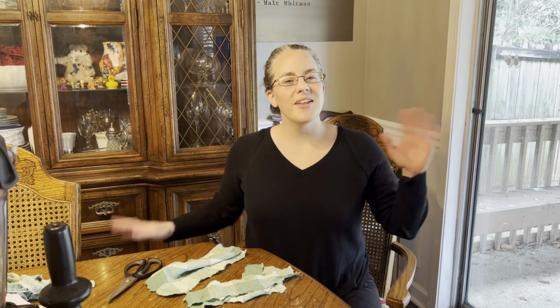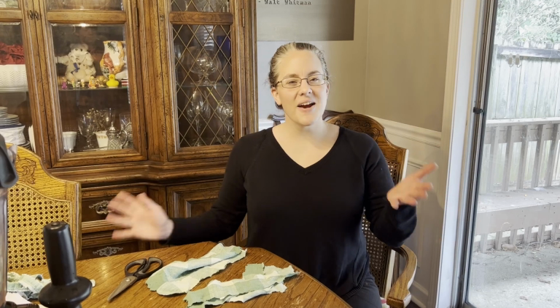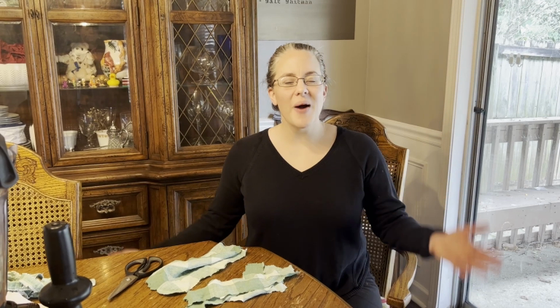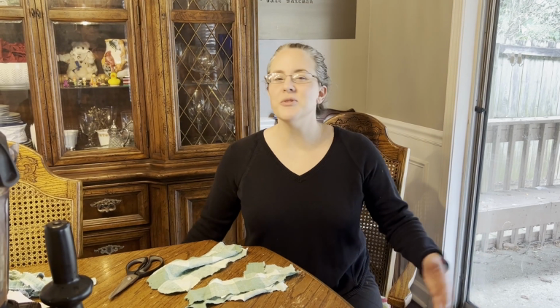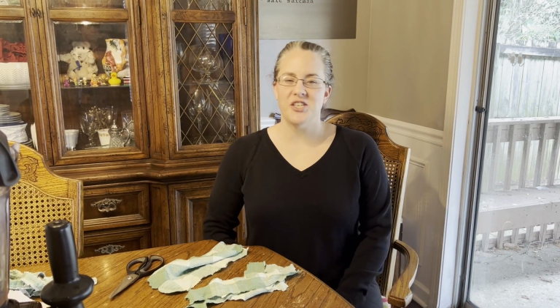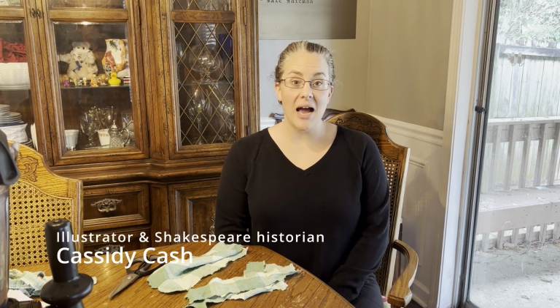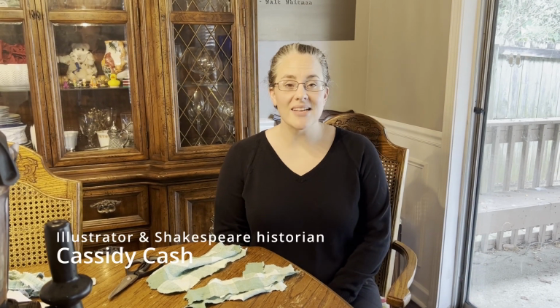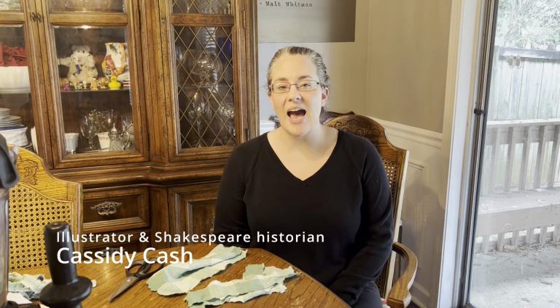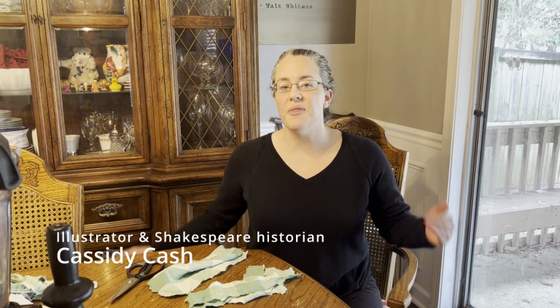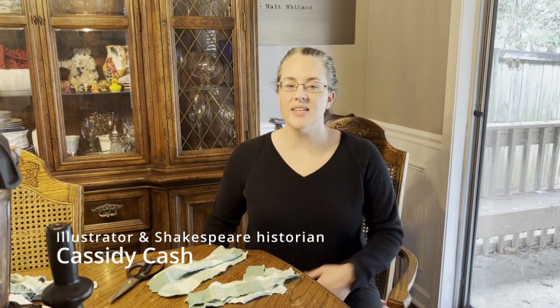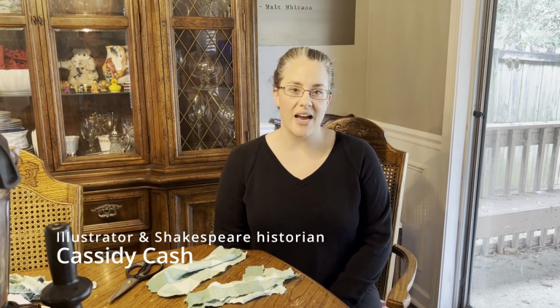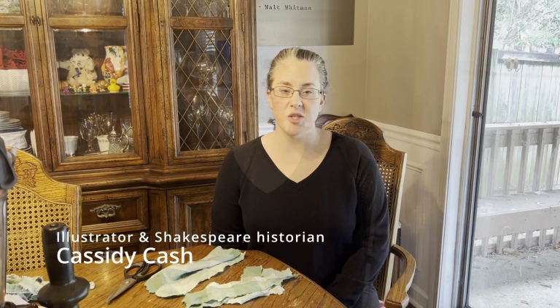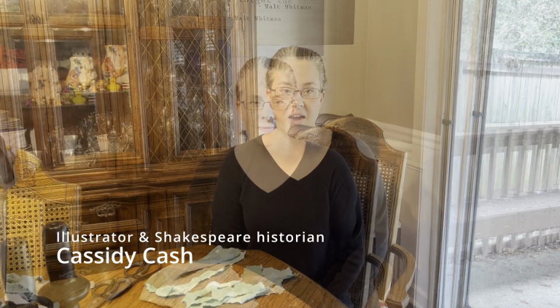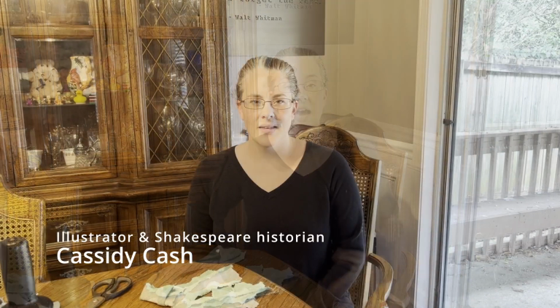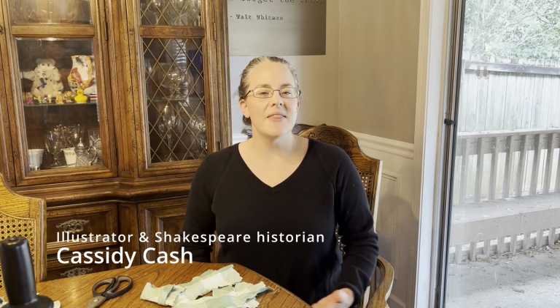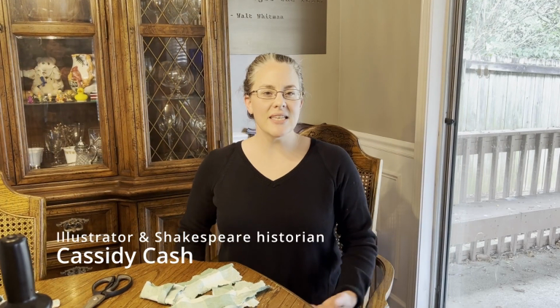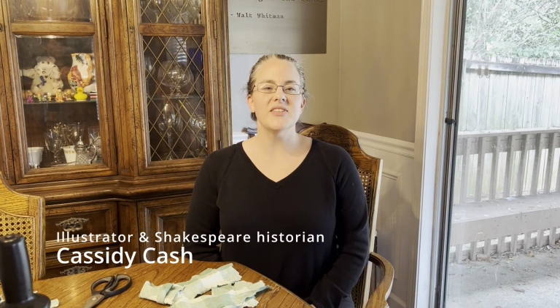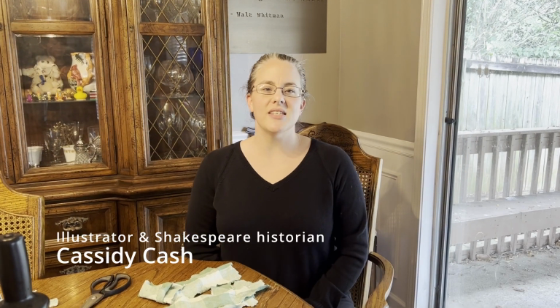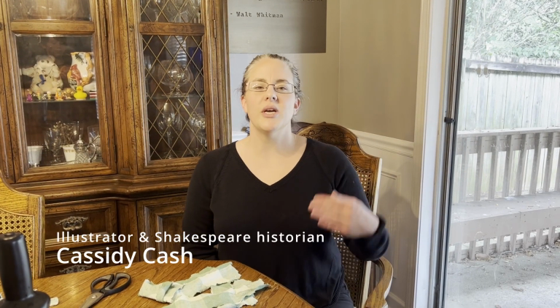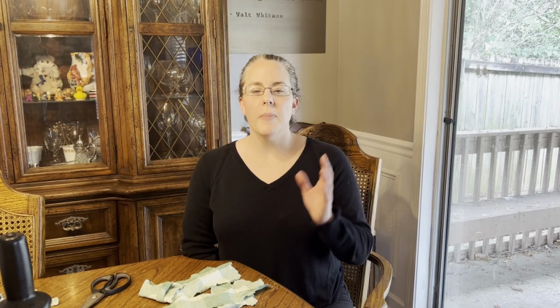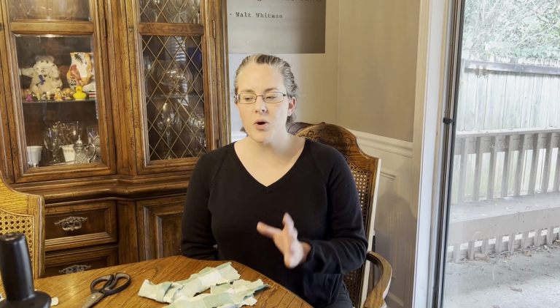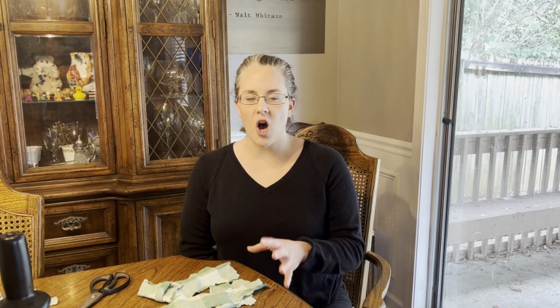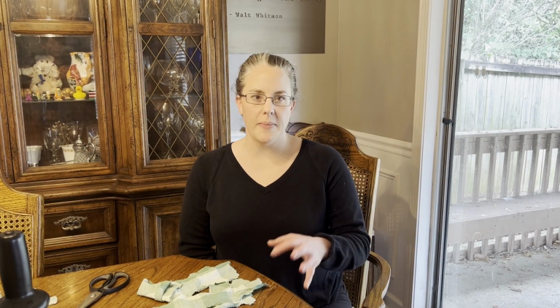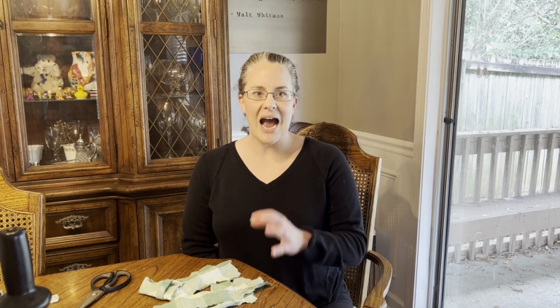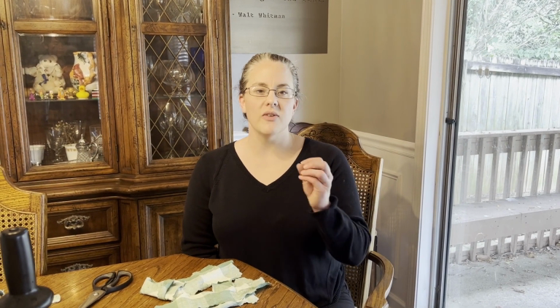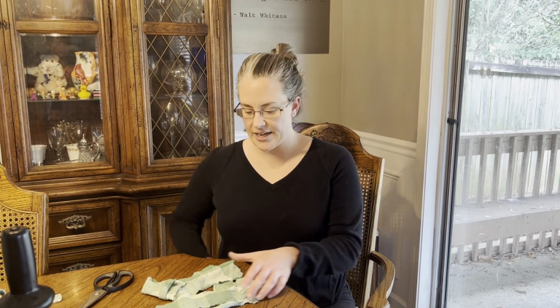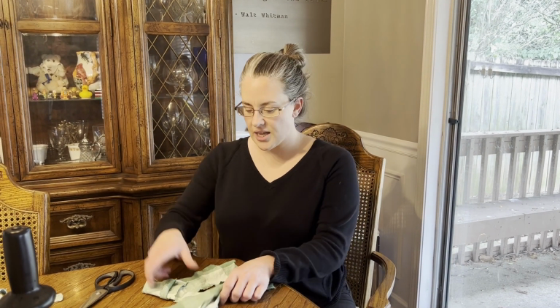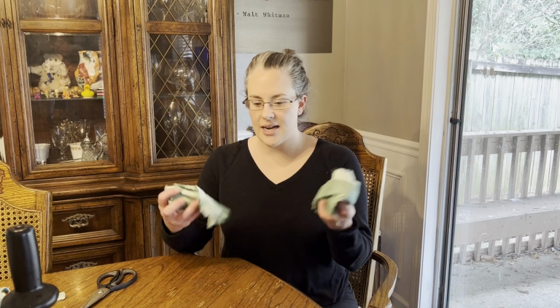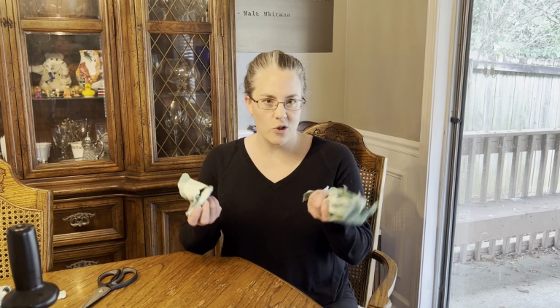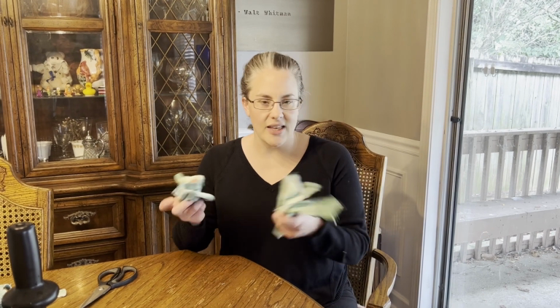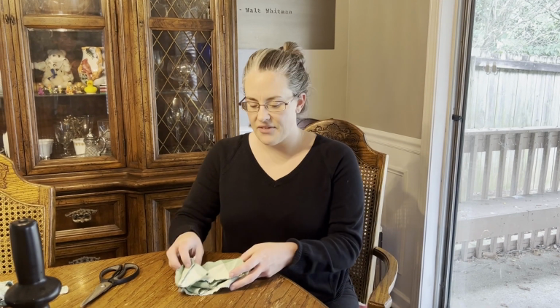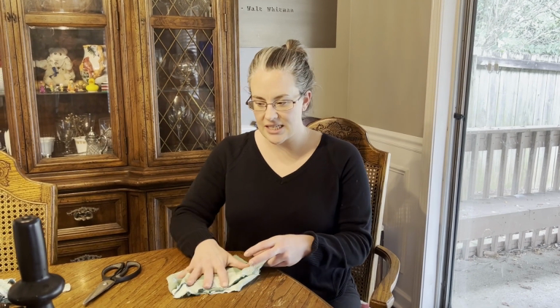Hello there and welcome to my channel. I'm Cassidy Cash and this is That Shakespeare Life. In the 16th and 17th century, paper was often made out of linen, just like the linen that you see that I have here today.